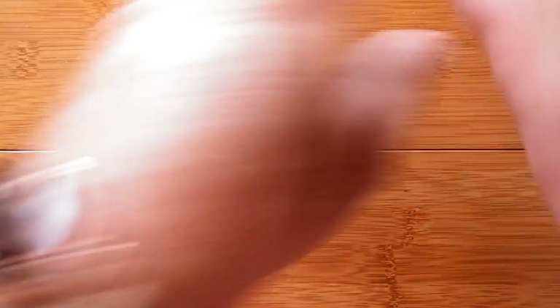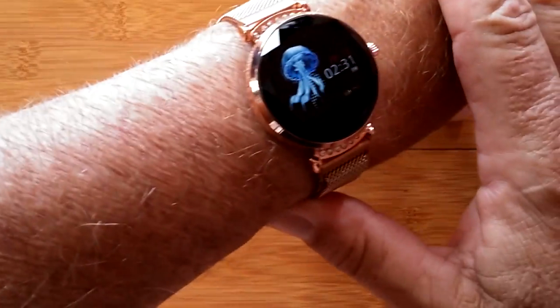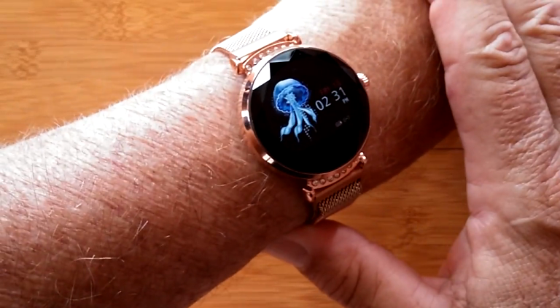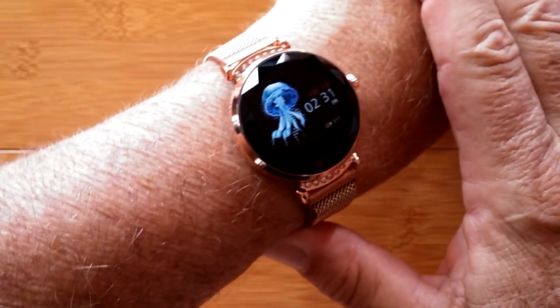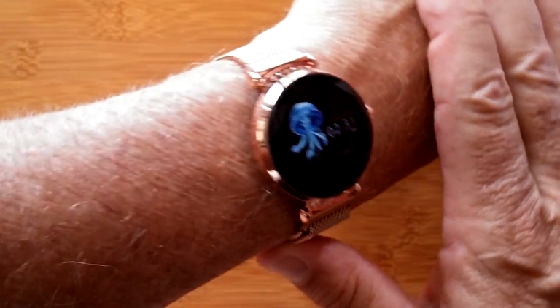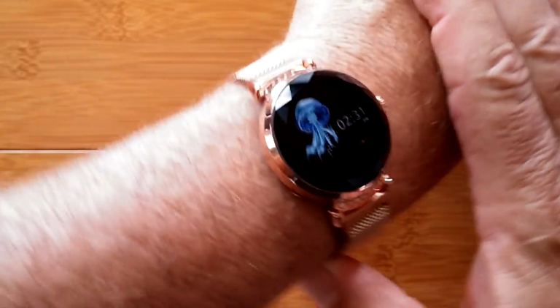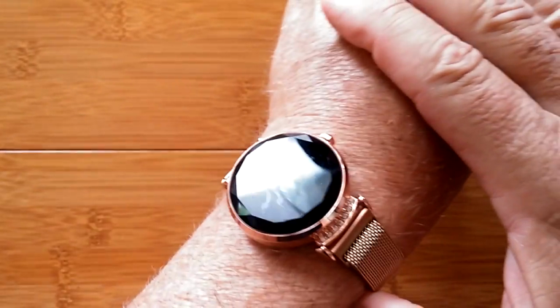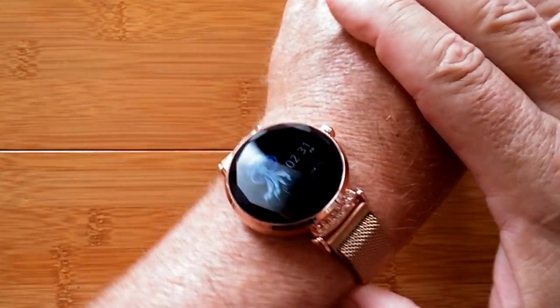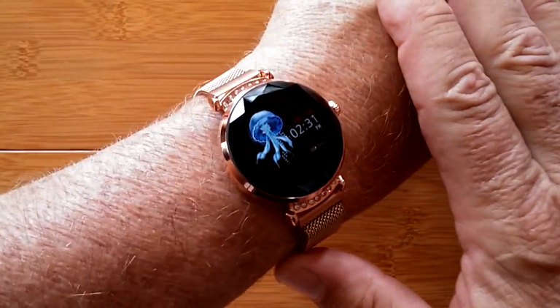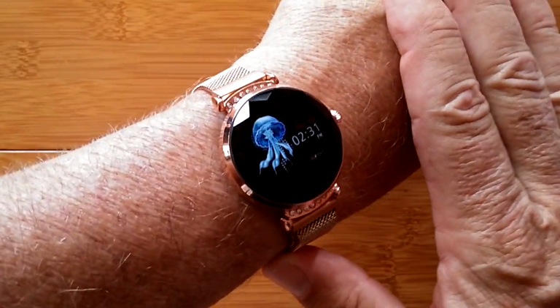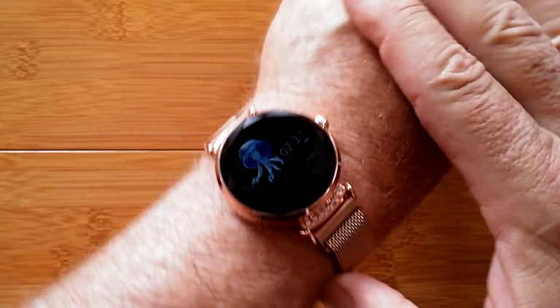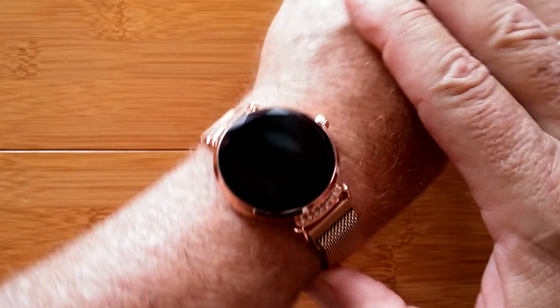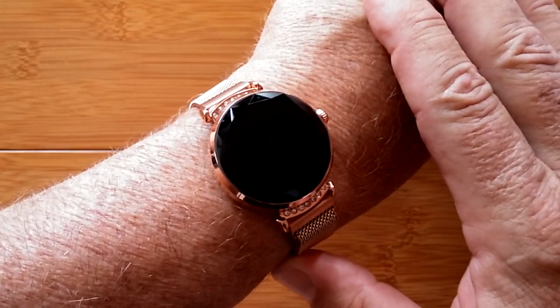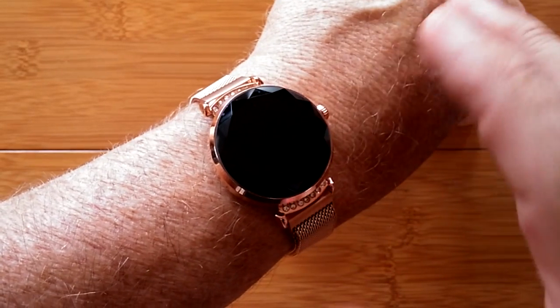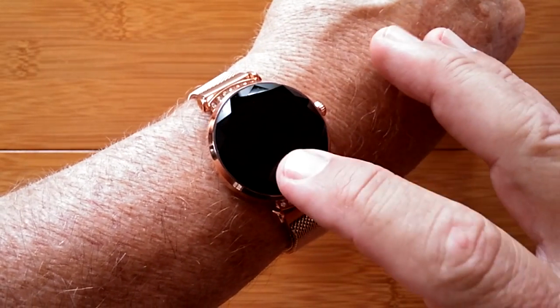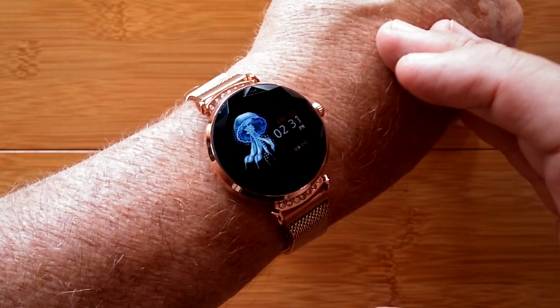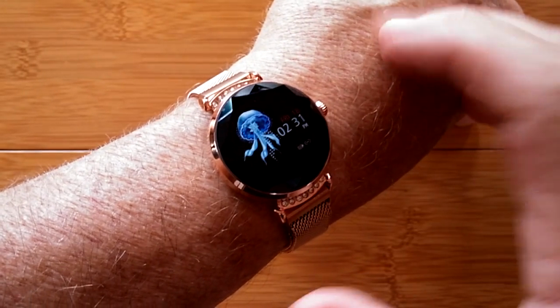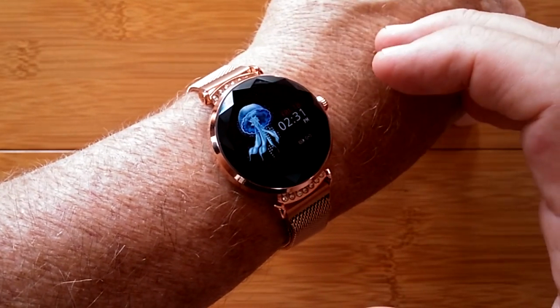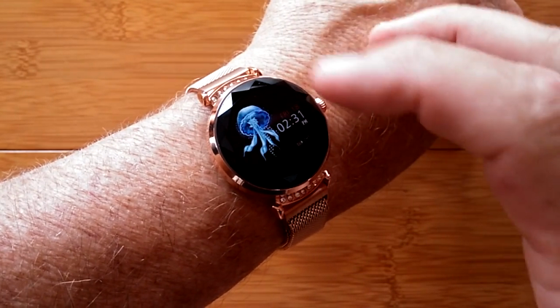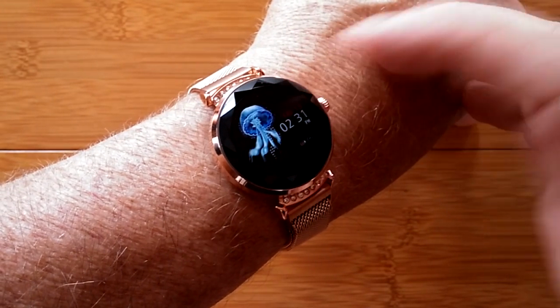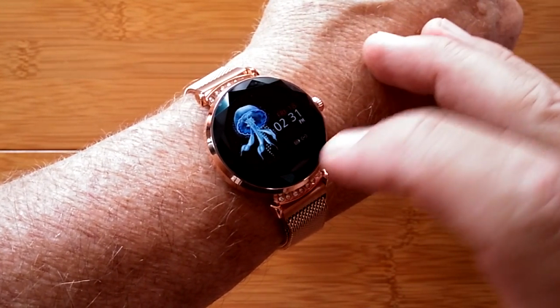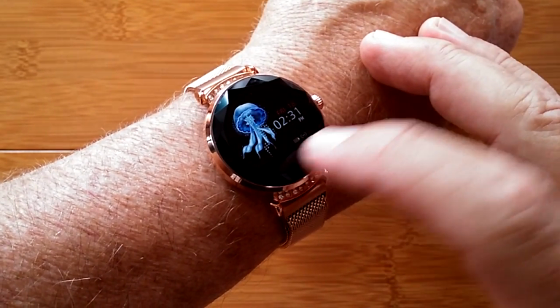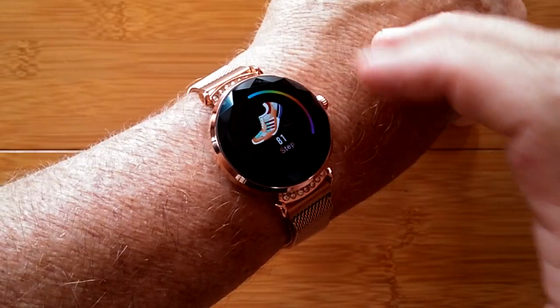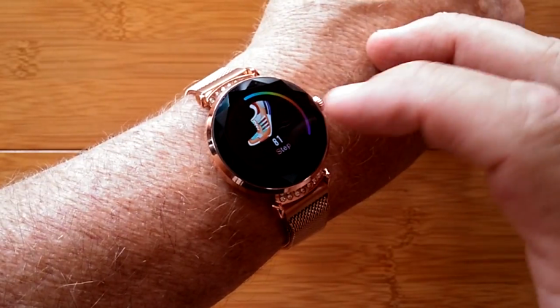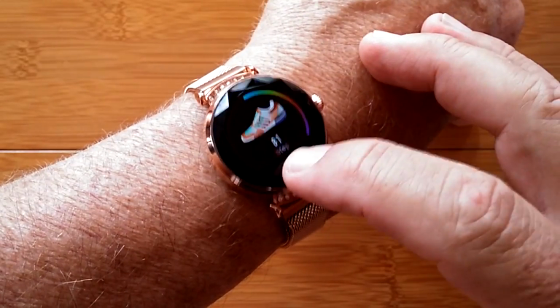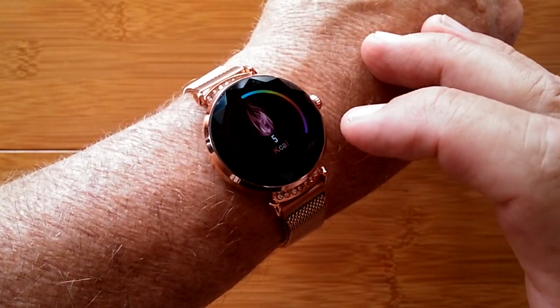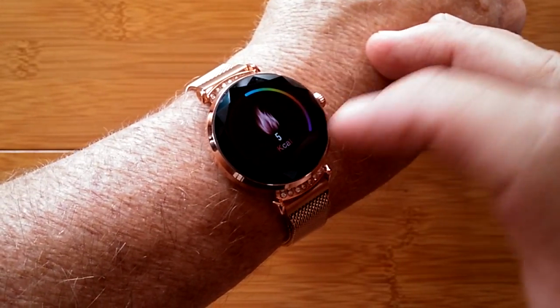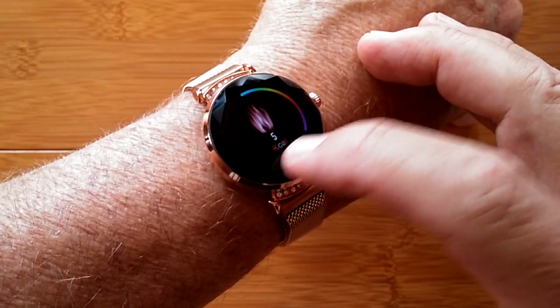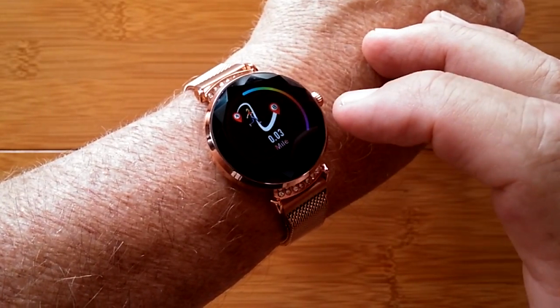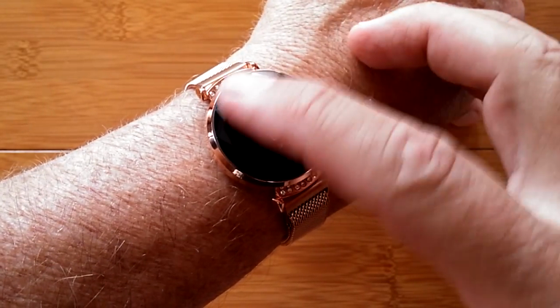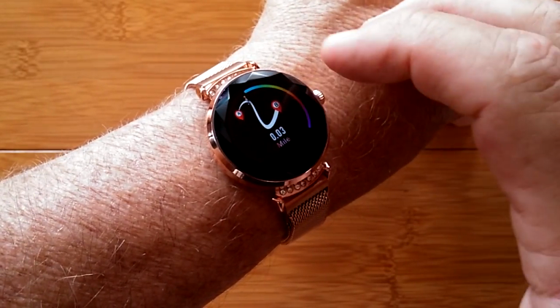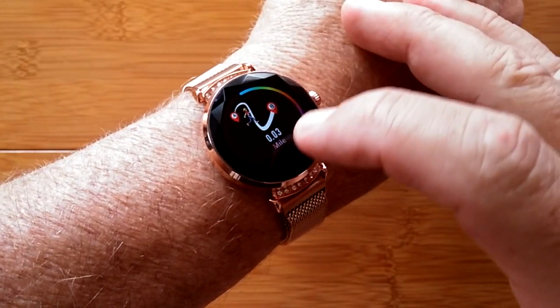Don't let the design fool you — this attractive smartwatch is actually a ladies' fitness watch. In addition to time and a variety of watch faces, you have step count, calories burned, and distance traveled.